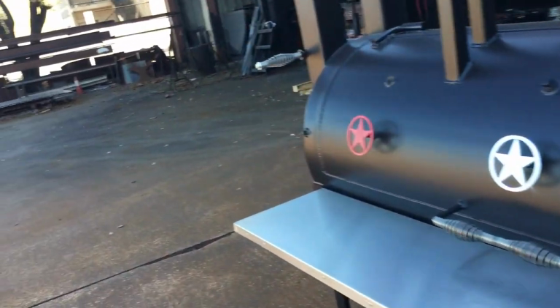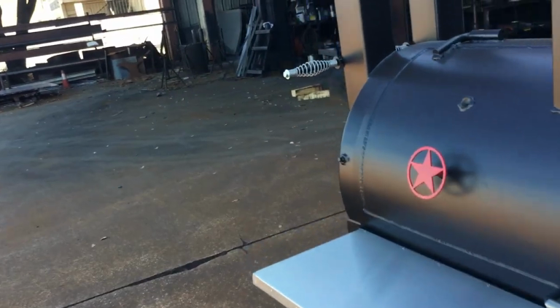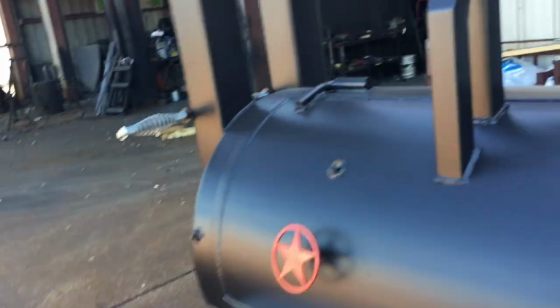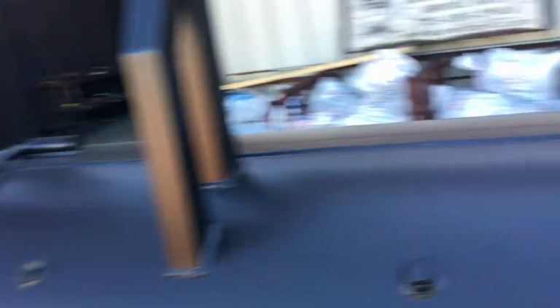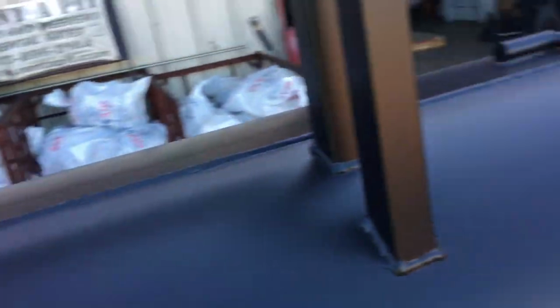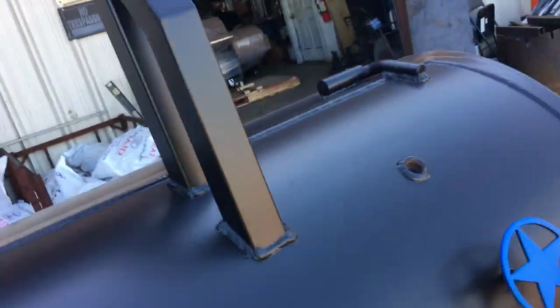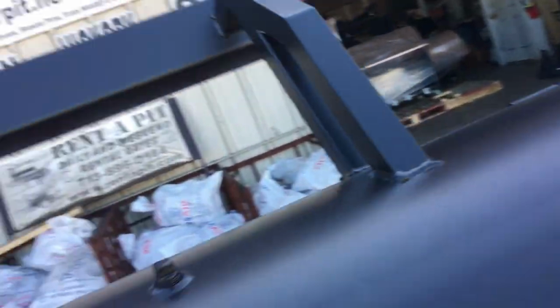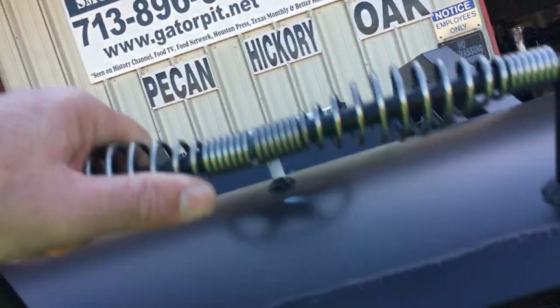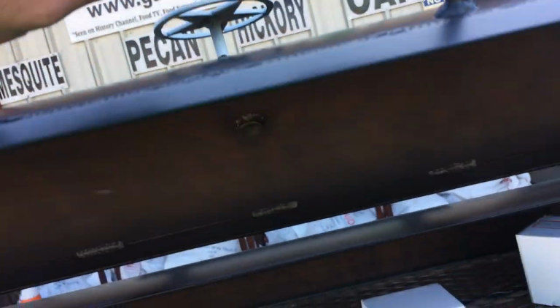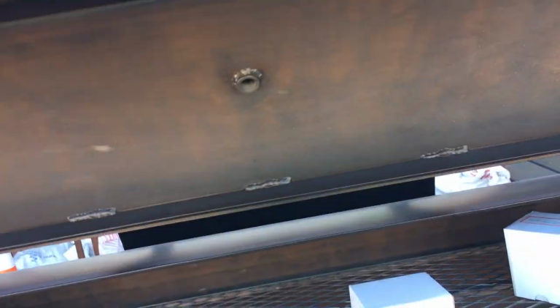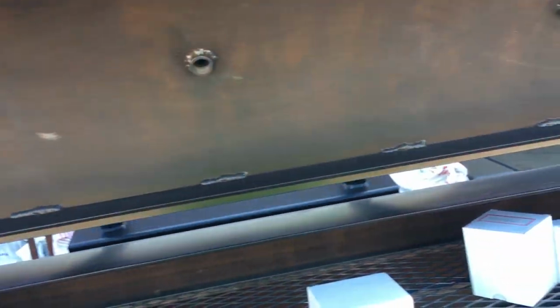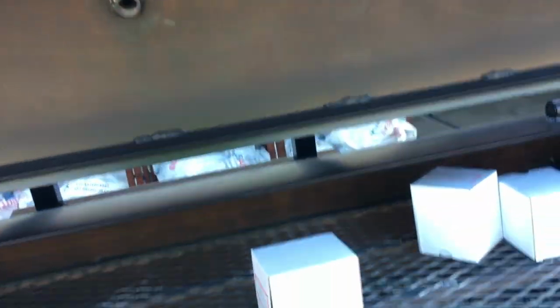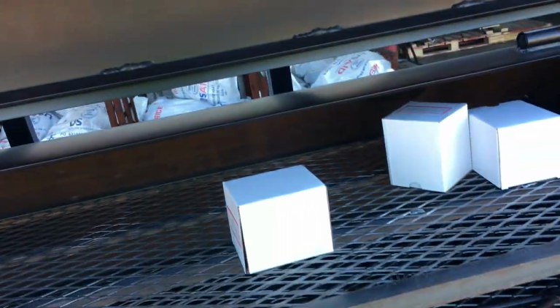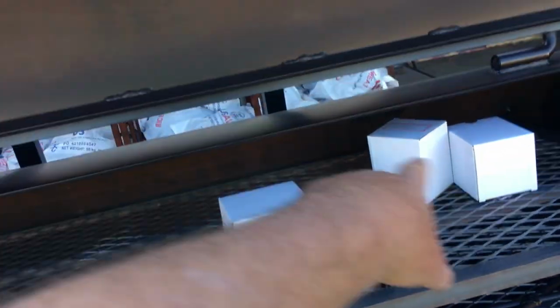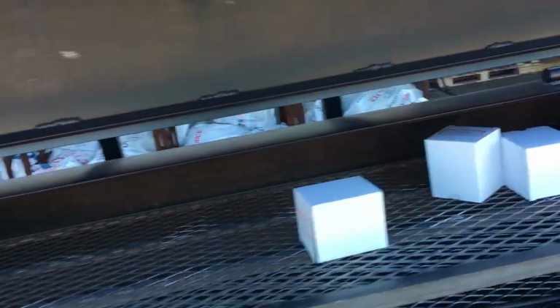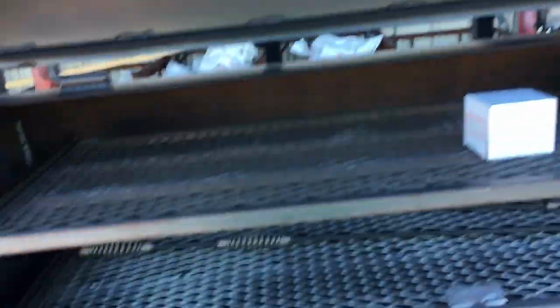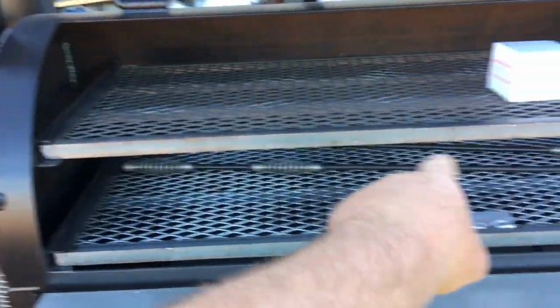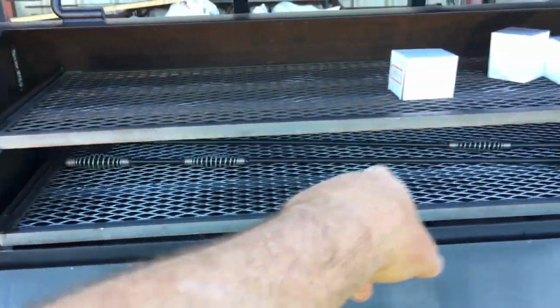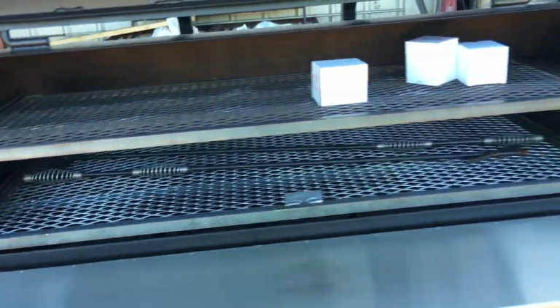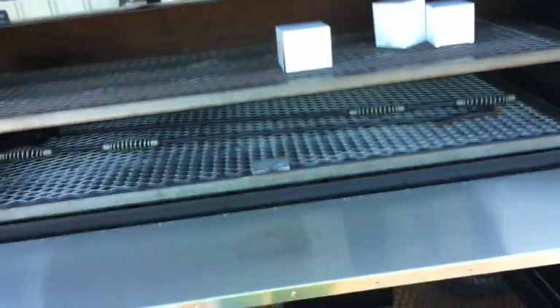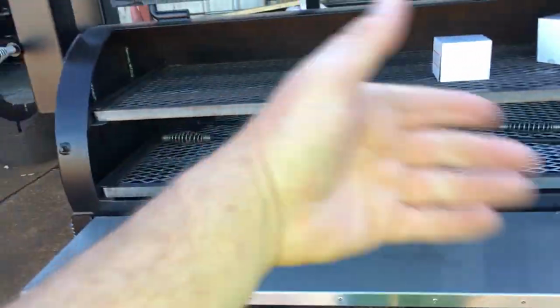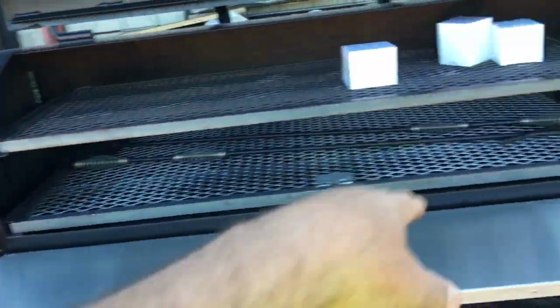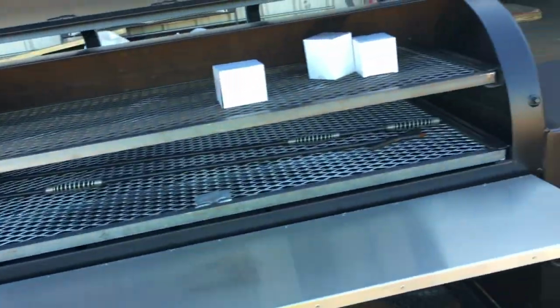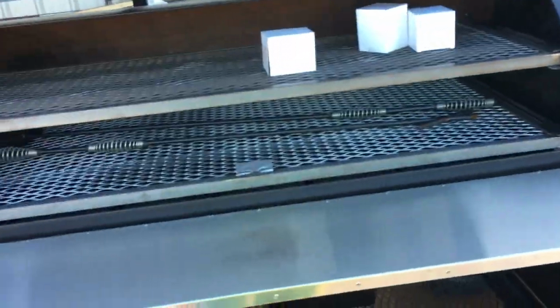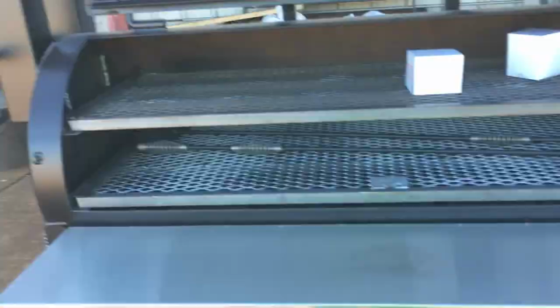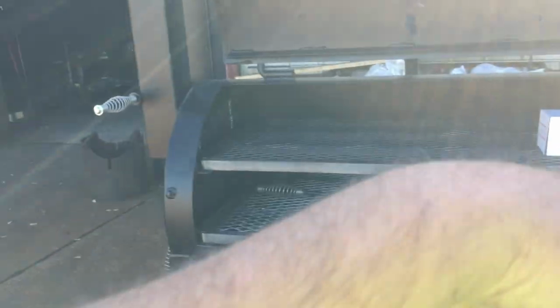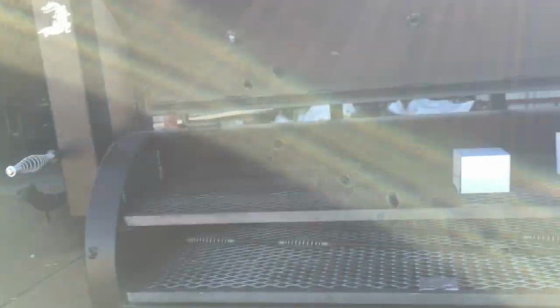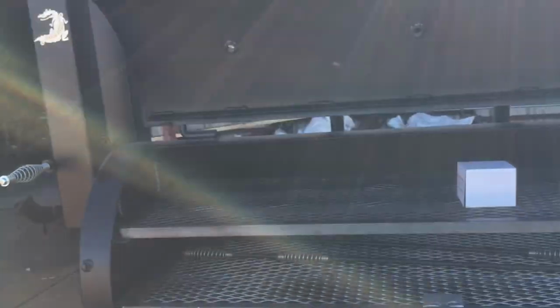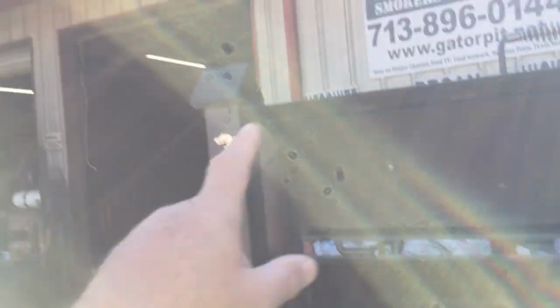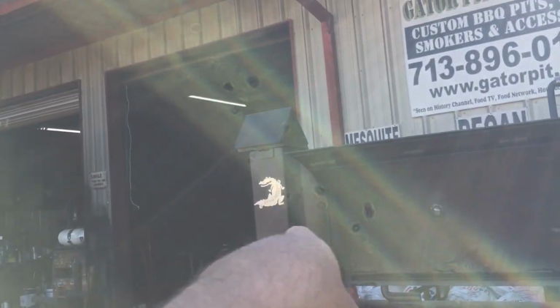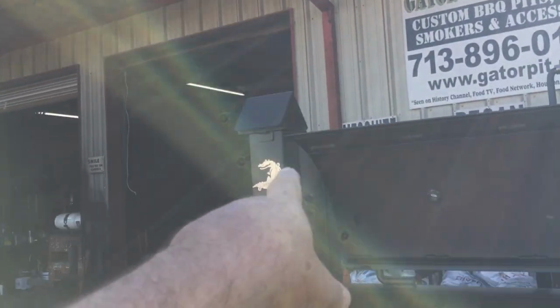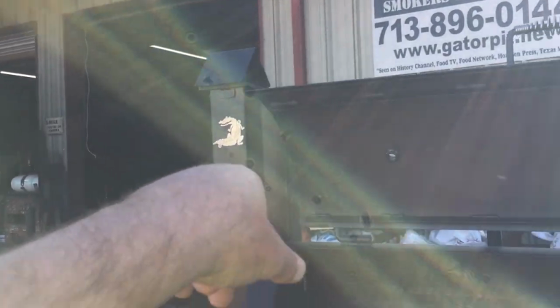Inside, you've got upper and lower slide racks. And I'm one-handing this big old five-foot door. There's your gauge boxed up, there's your tools, ash and fire poker. There's tuning plates in there as well. The pit's going to run at an even temperature all the way across. Those dual birdhouses that I mentioned.